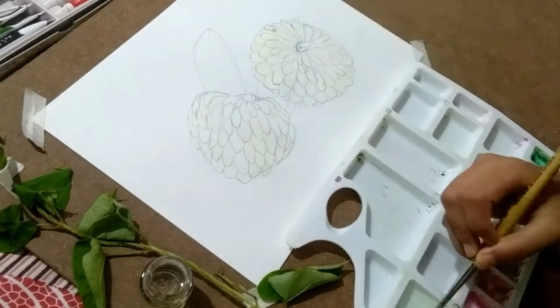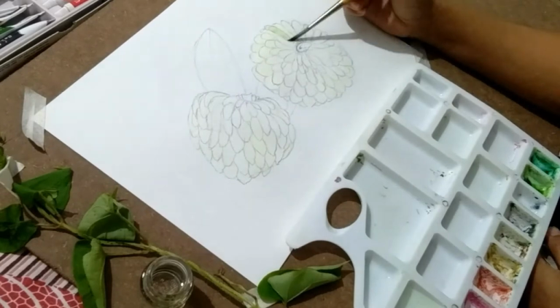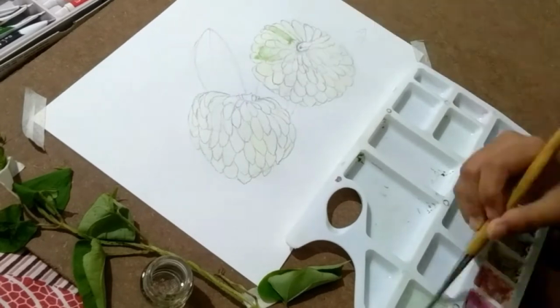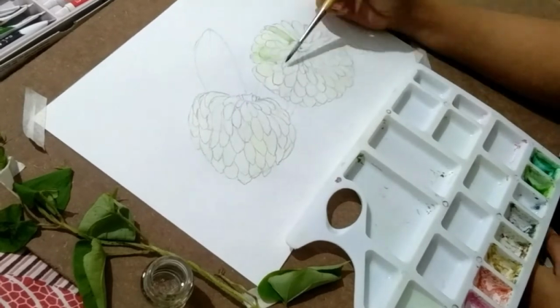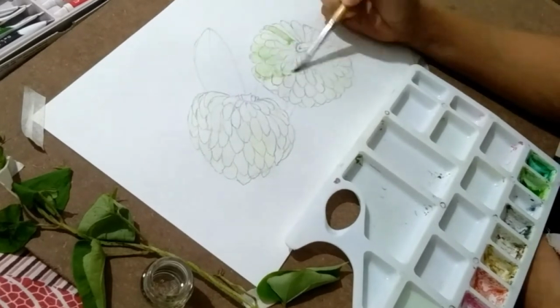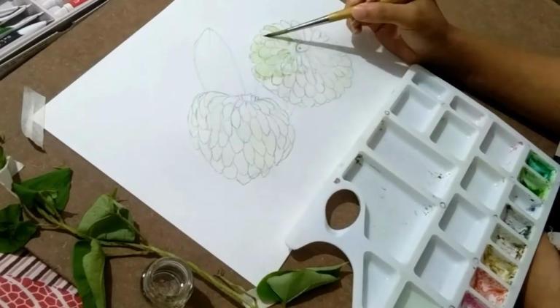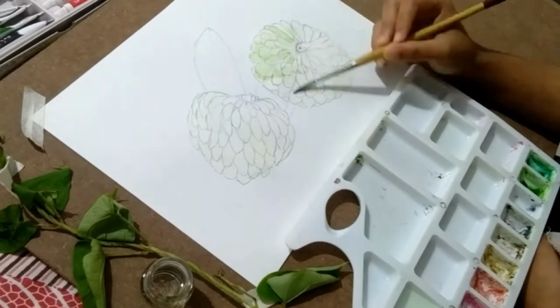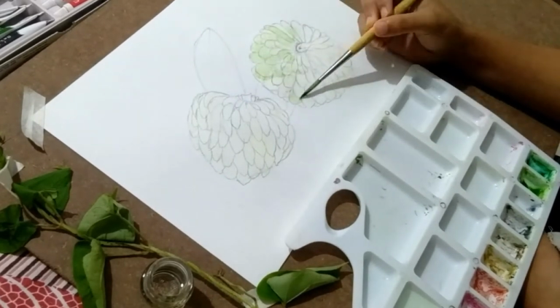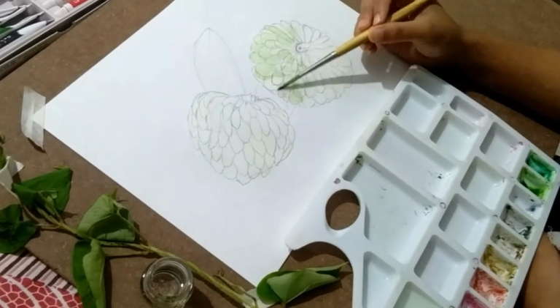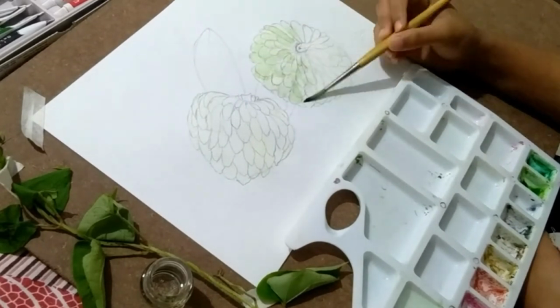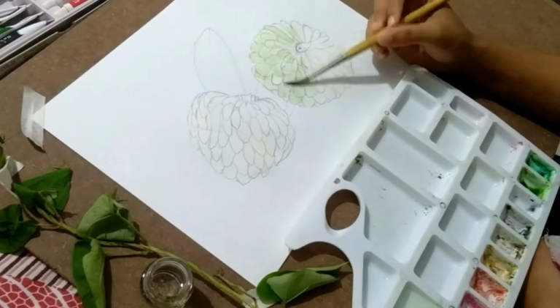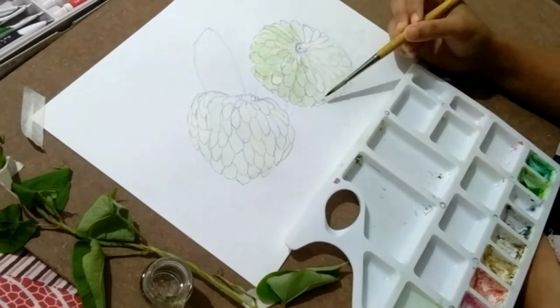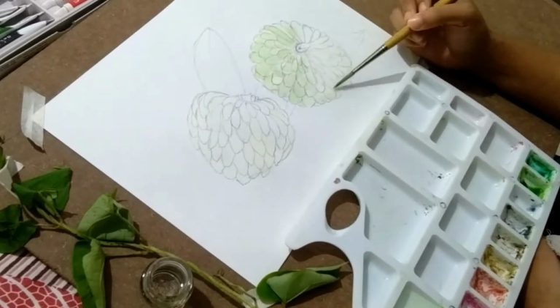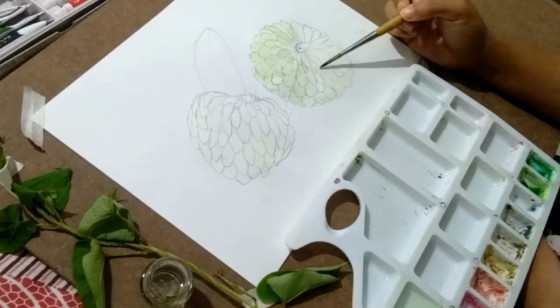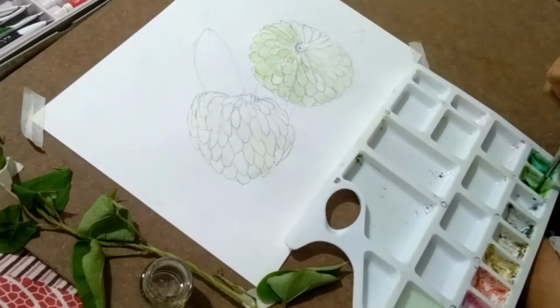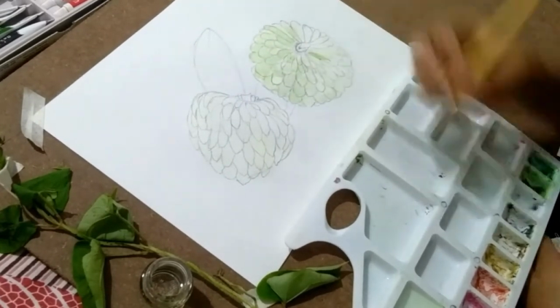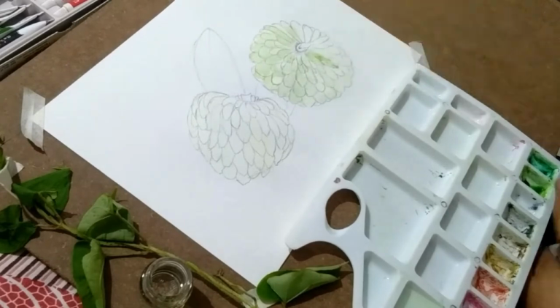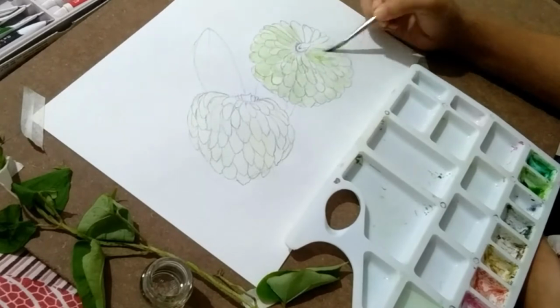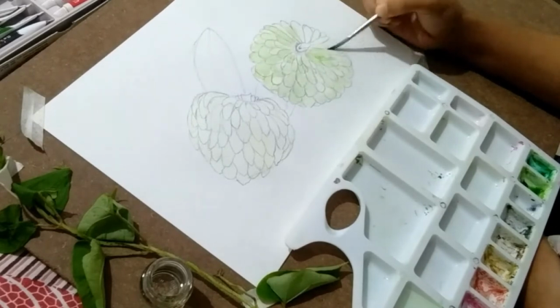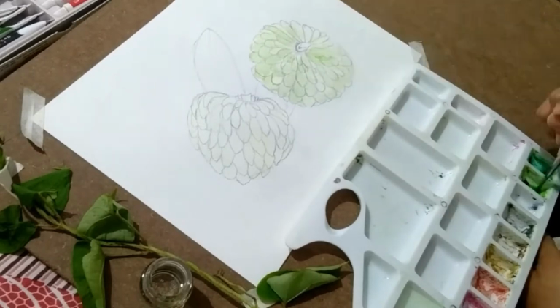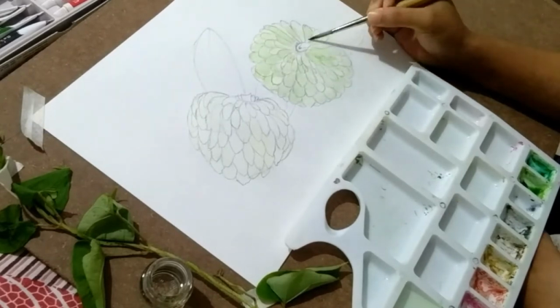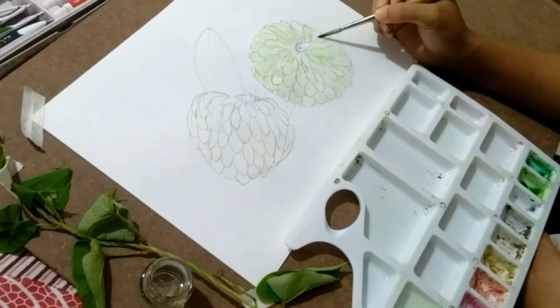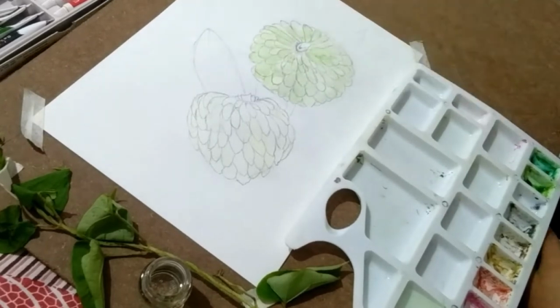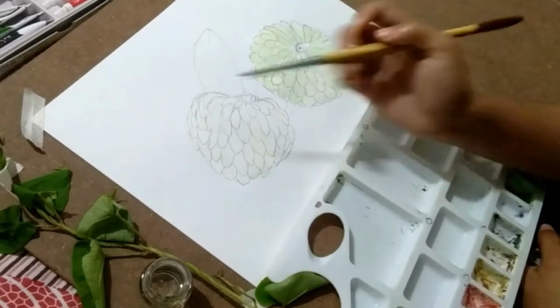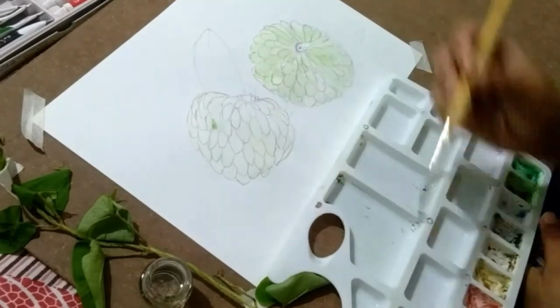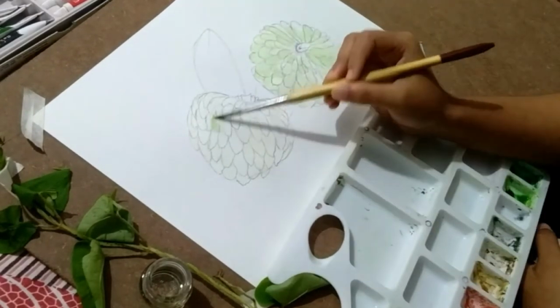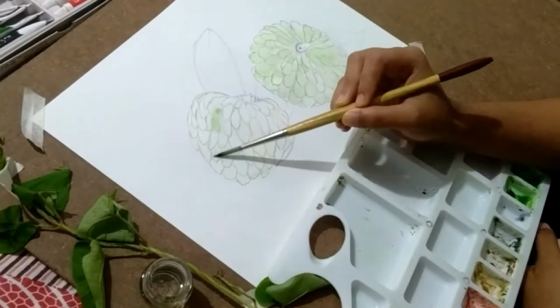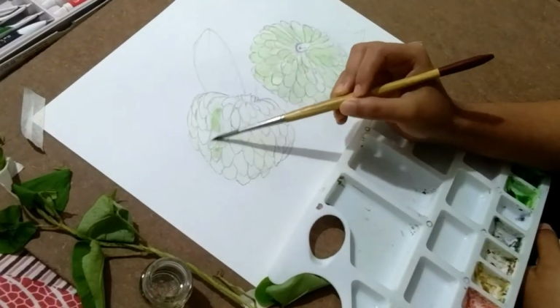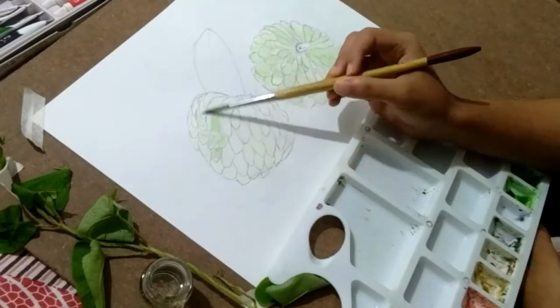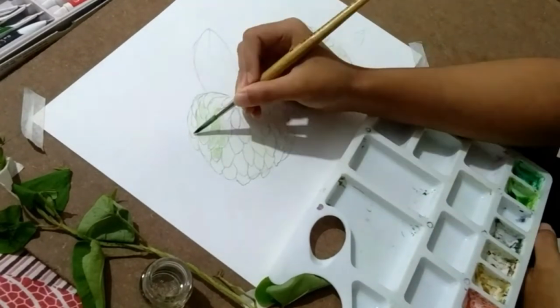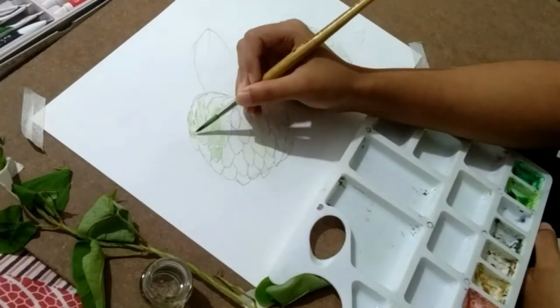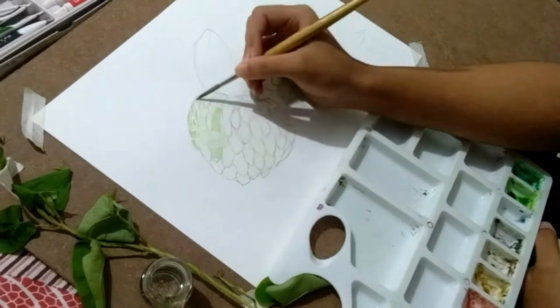I'm sure none of you fear still life, but trust me — to draw something good, we need to have practice of drawing still life almost every day.